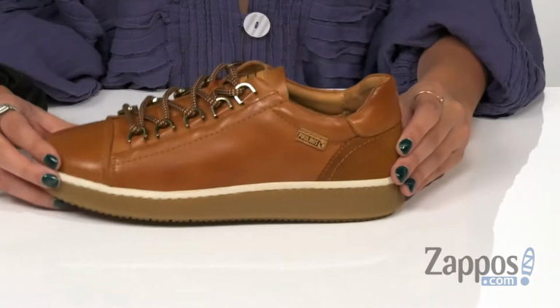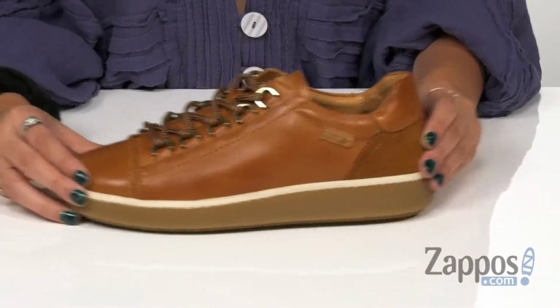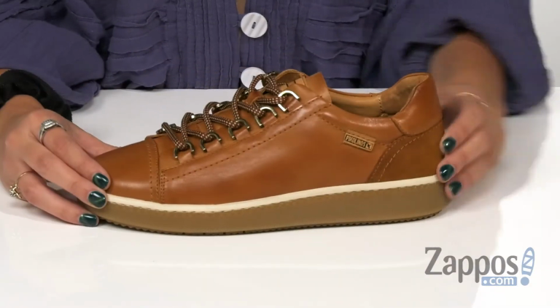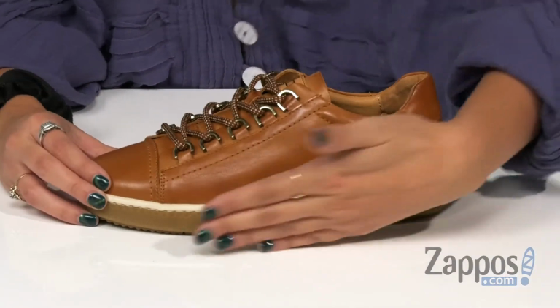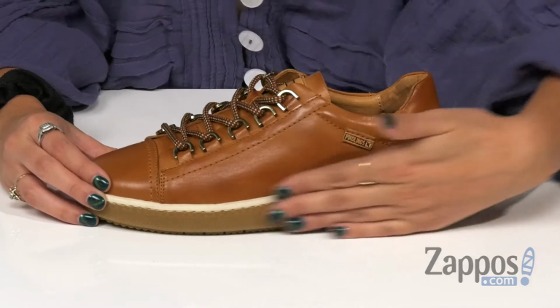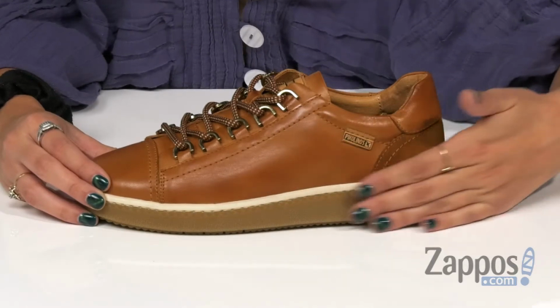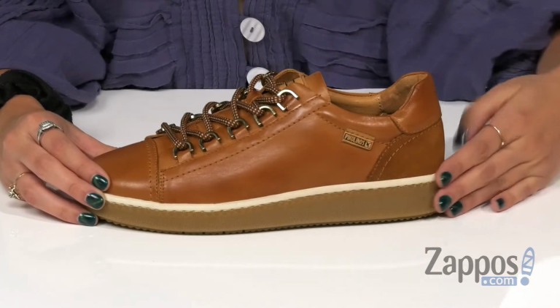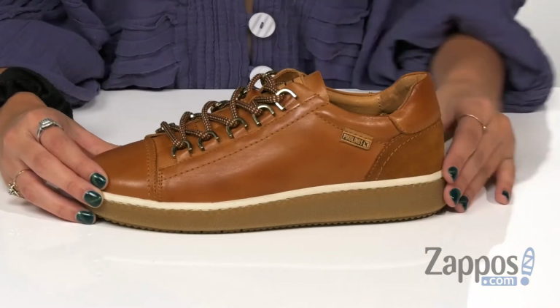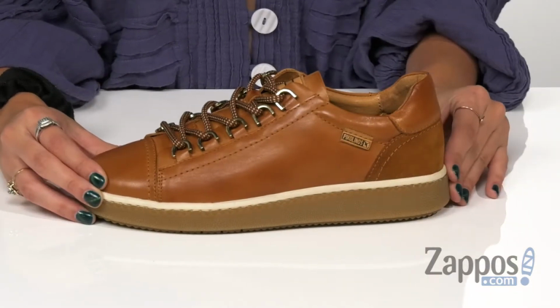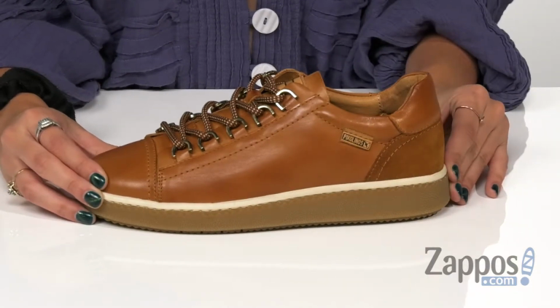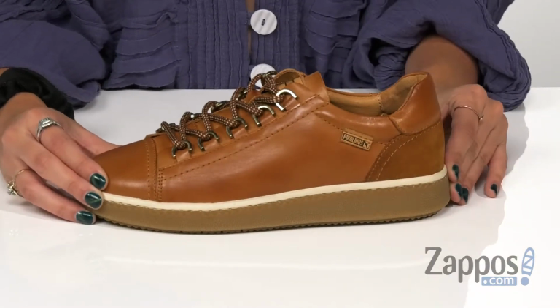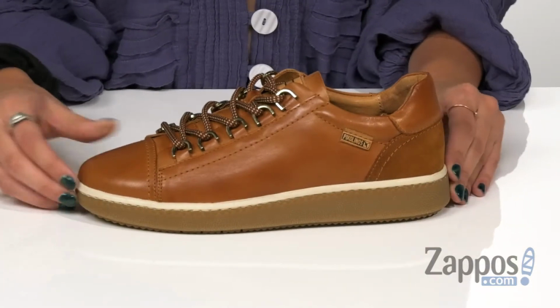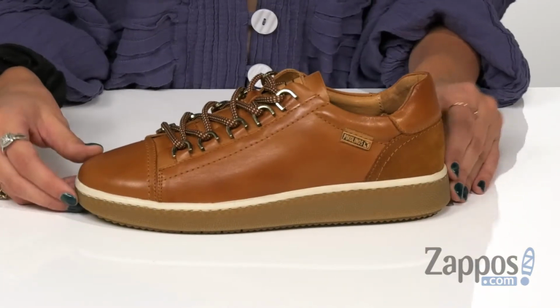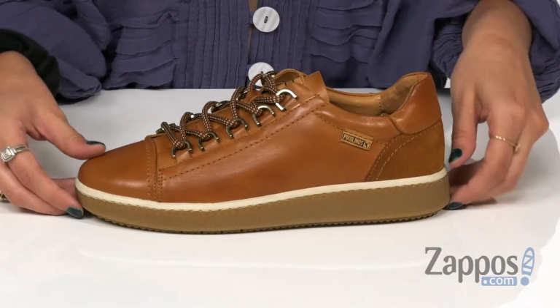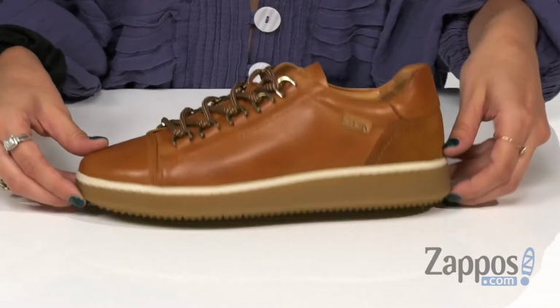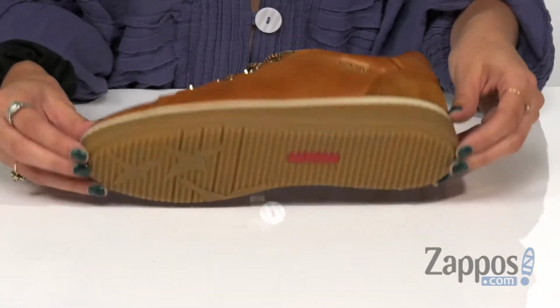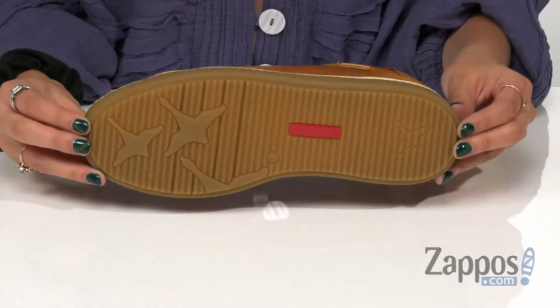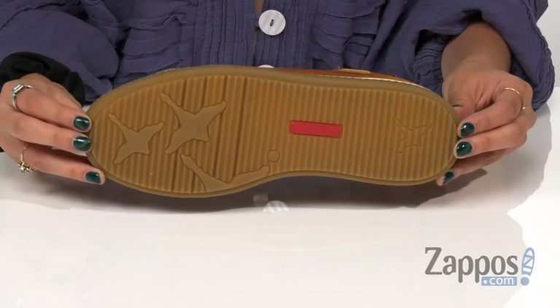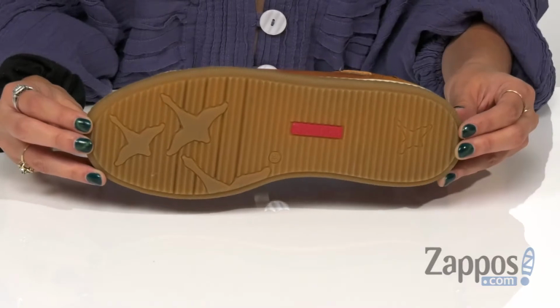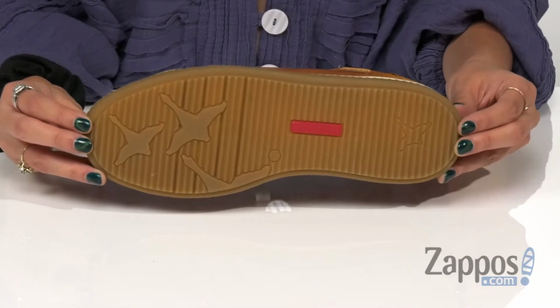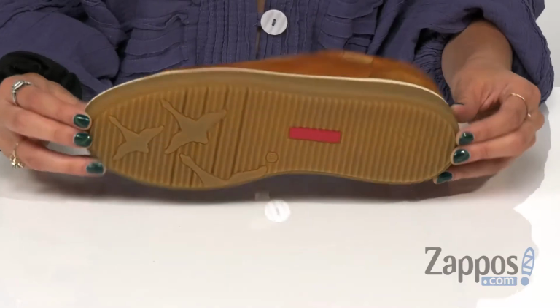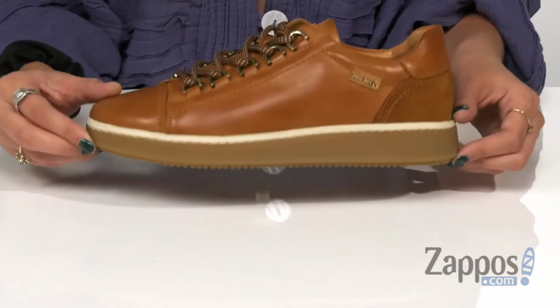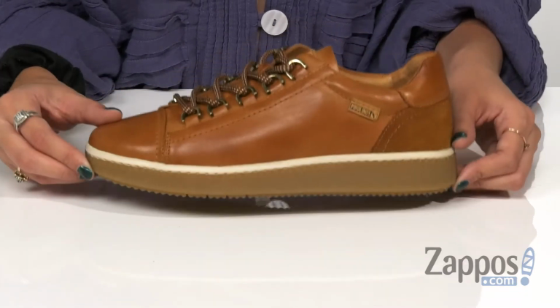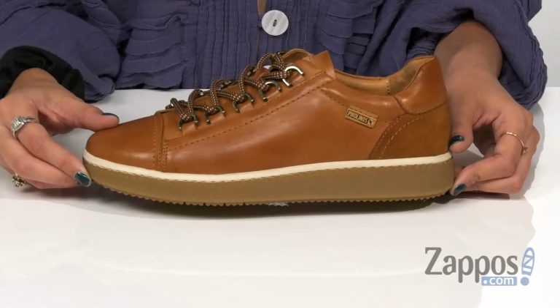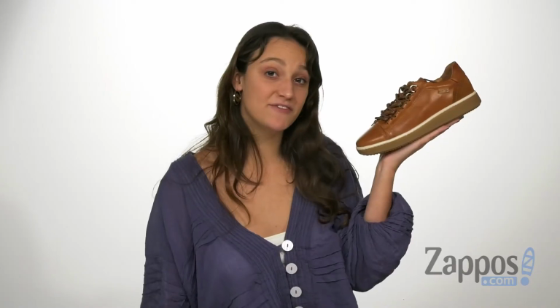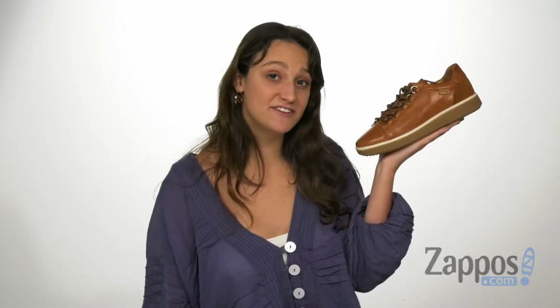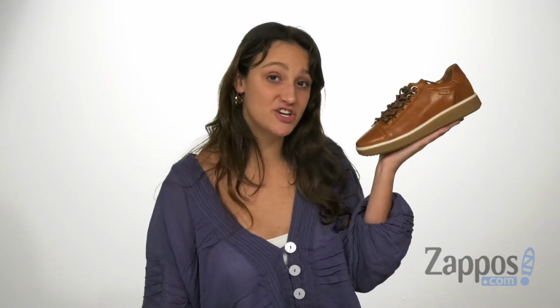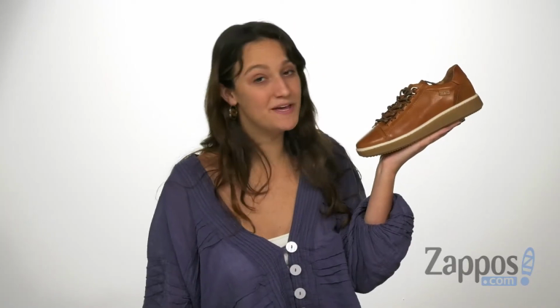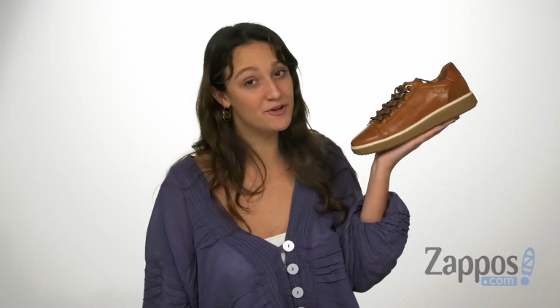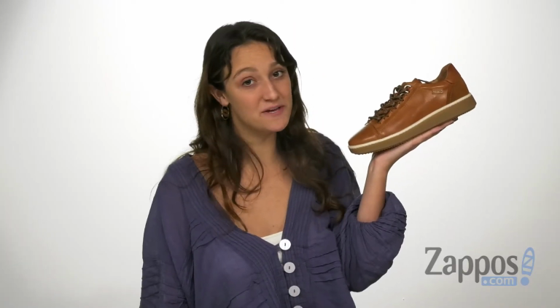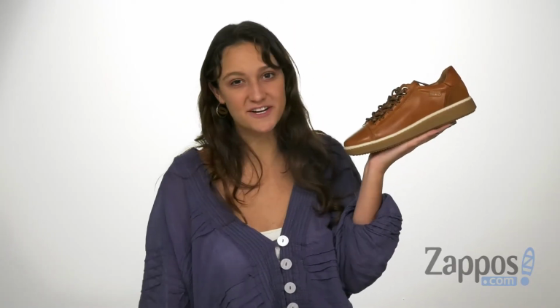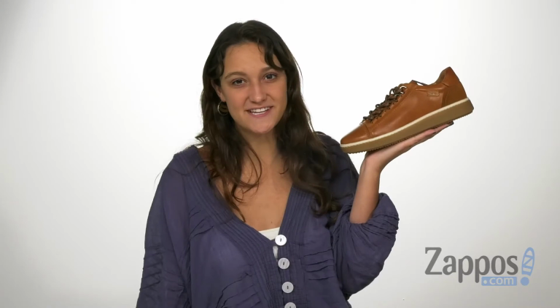It has a nice textured midsole that adds a modern and contemporary feel to your look, and this is all on top of a man-made outsole. The perfect everyday shoe — pick up yours from Piccolinos today.